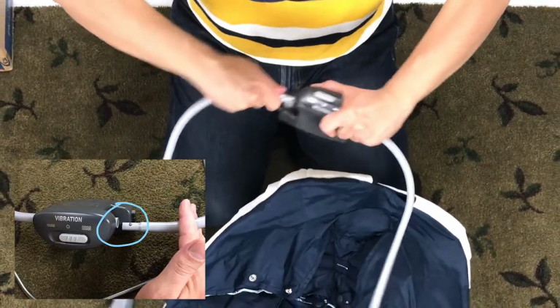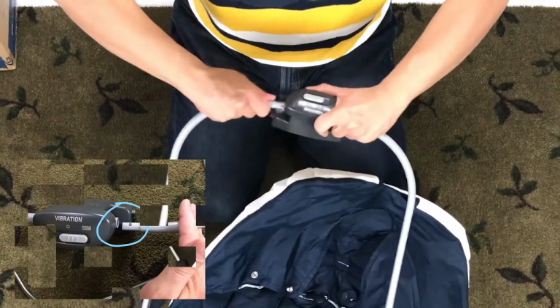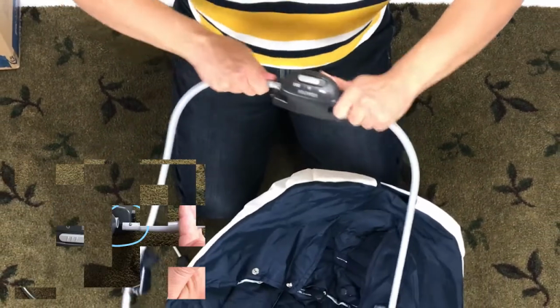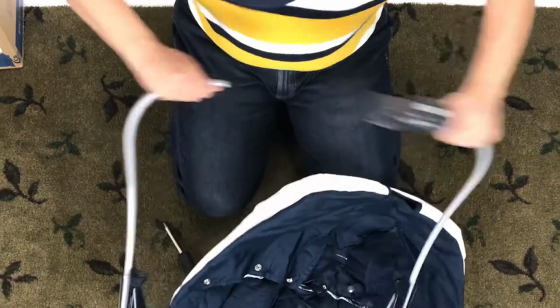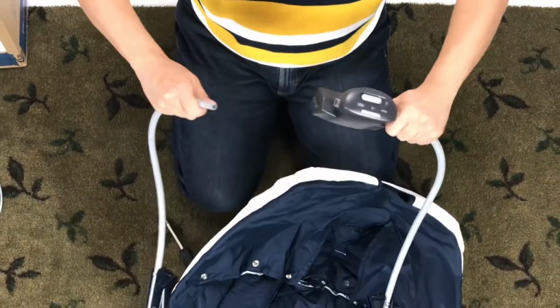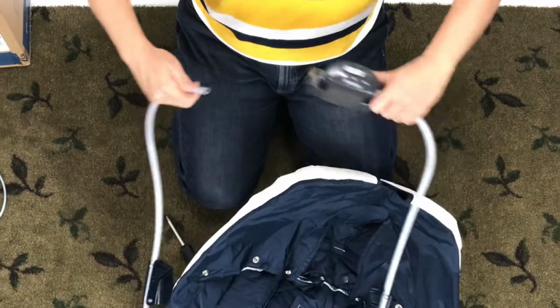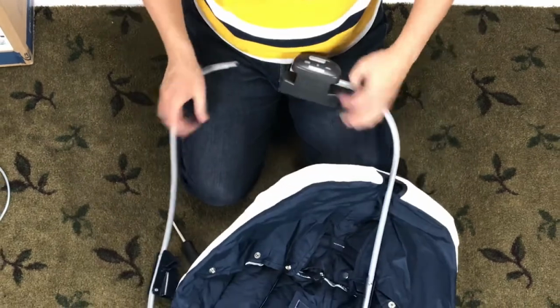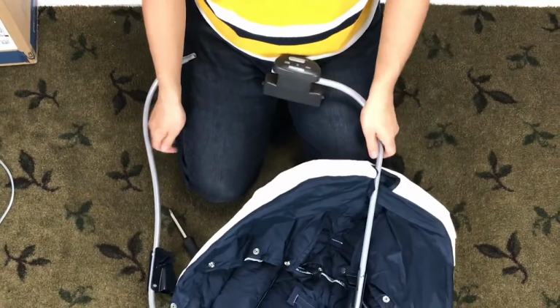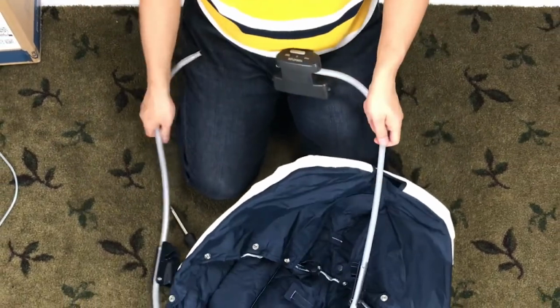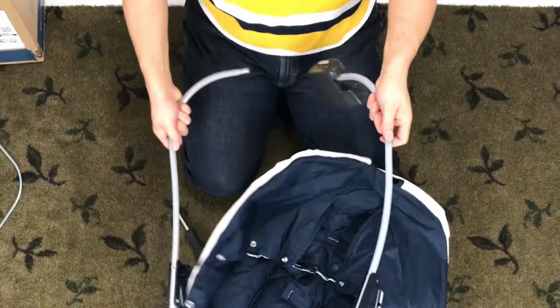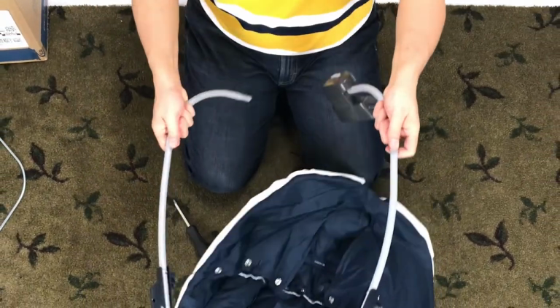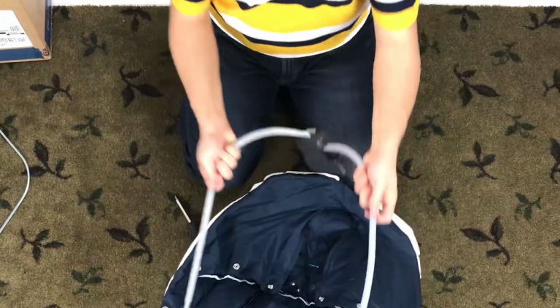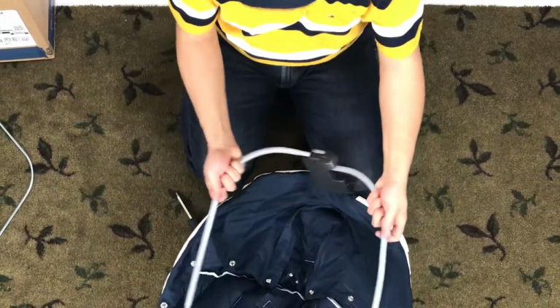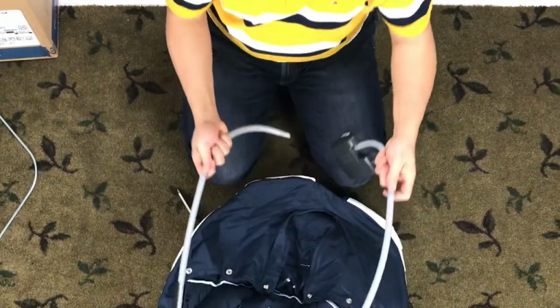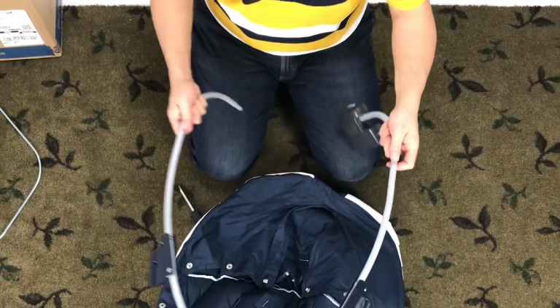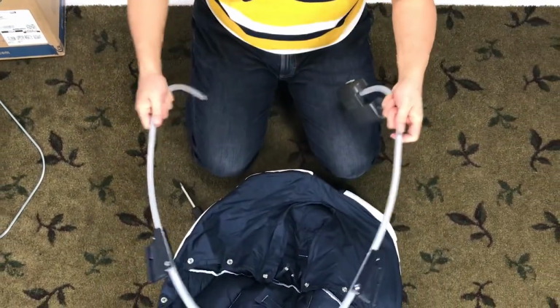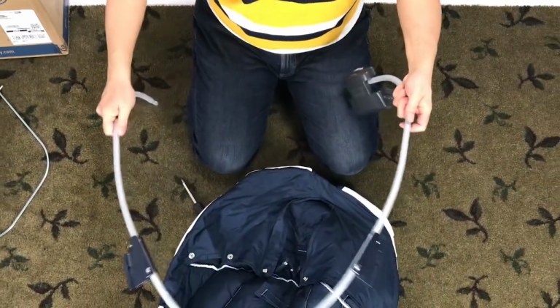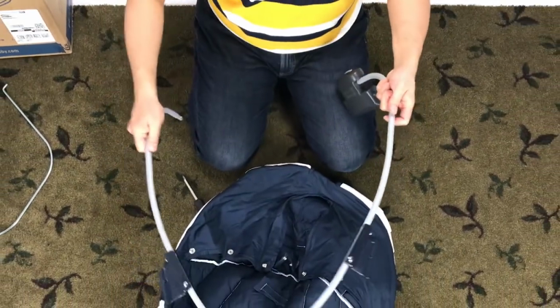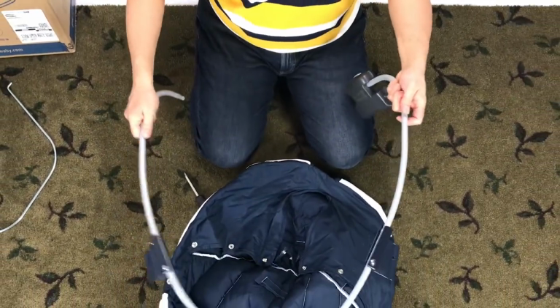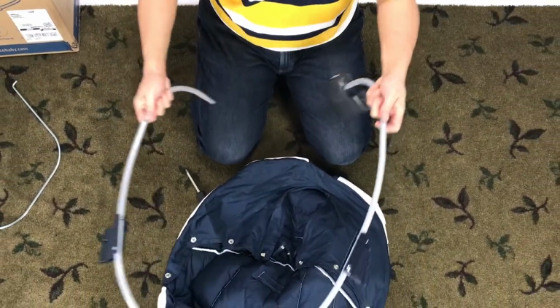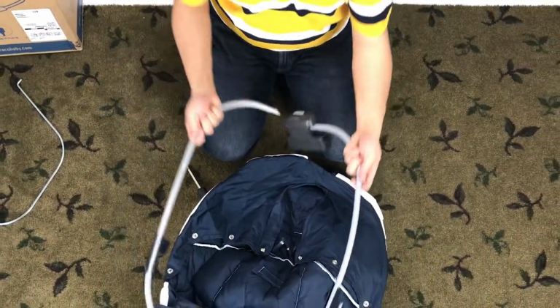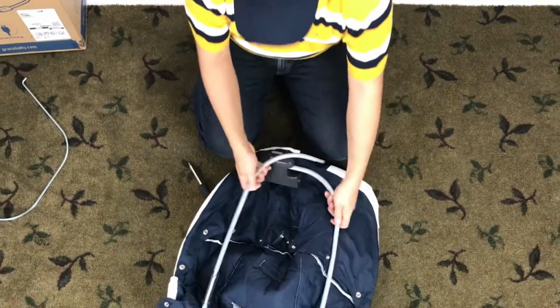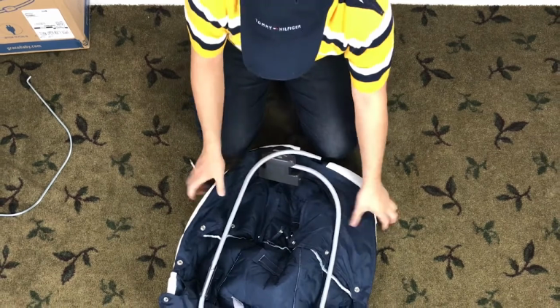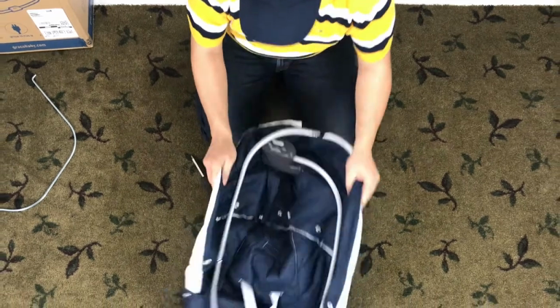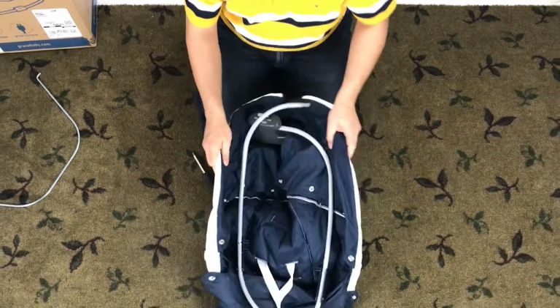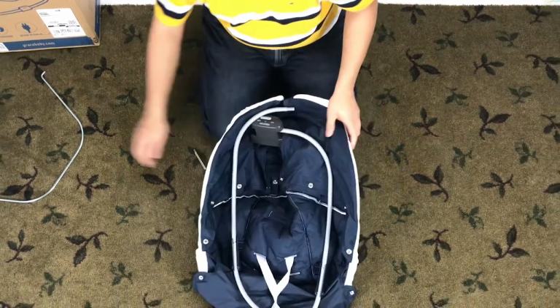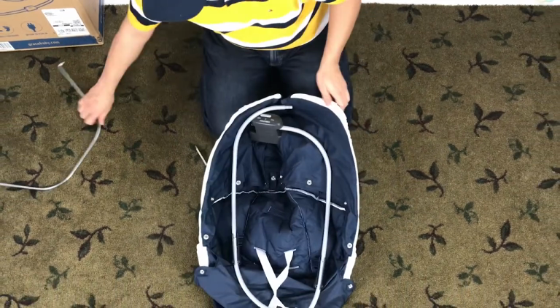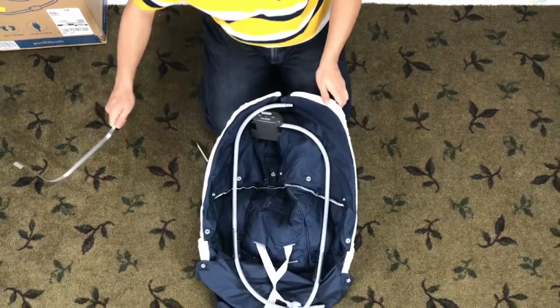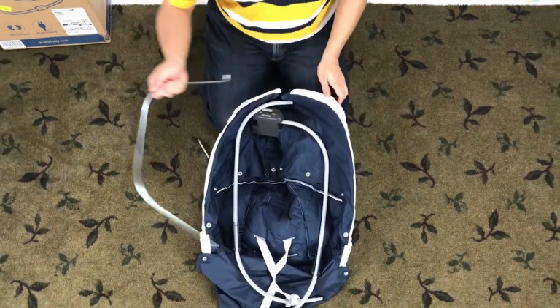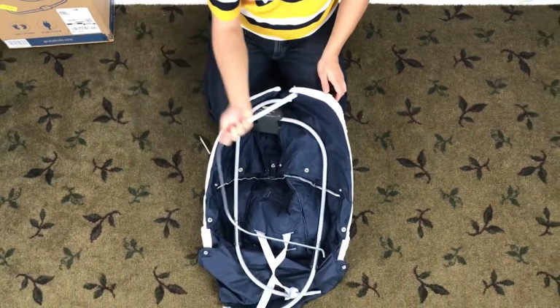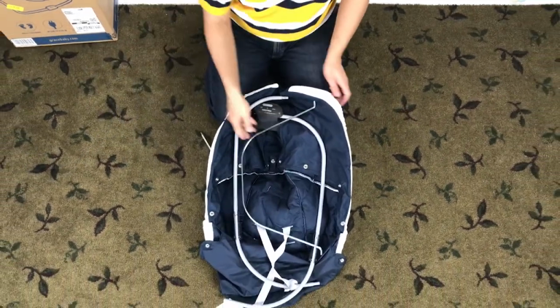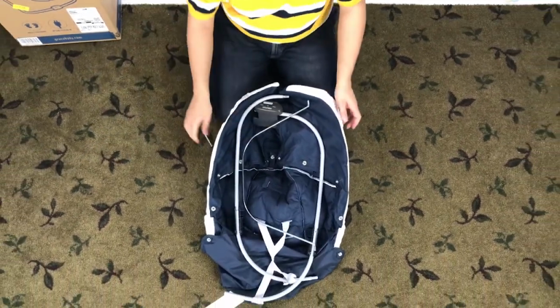I have other videos on assembly, battery, and power cord of this Graco Simple Sway swing if you are interested. Thank you so much for watching and see you next time.